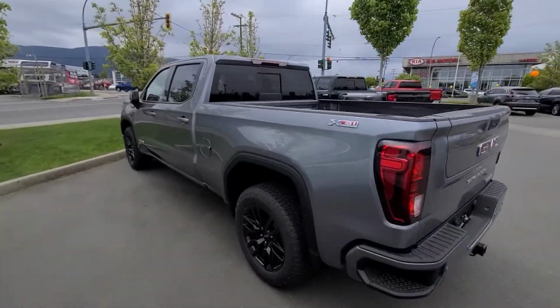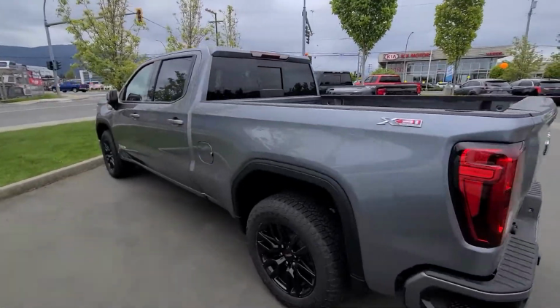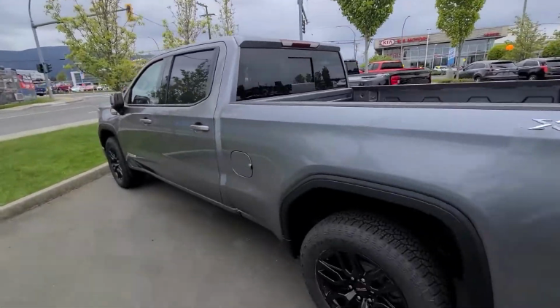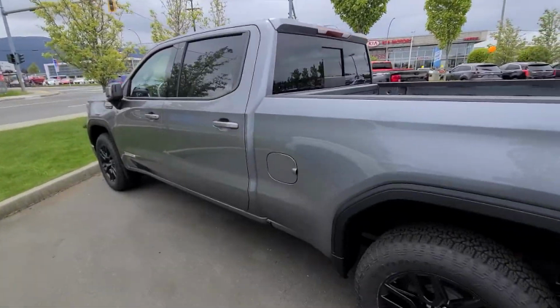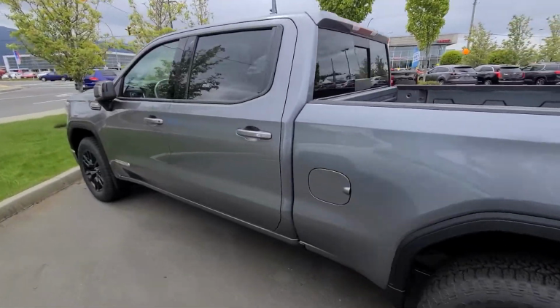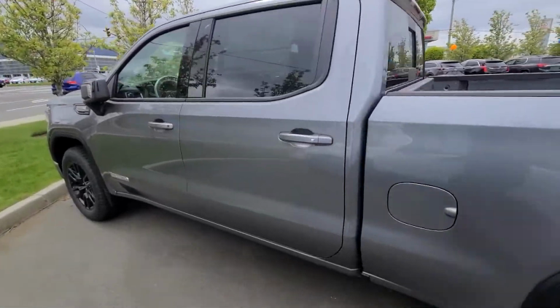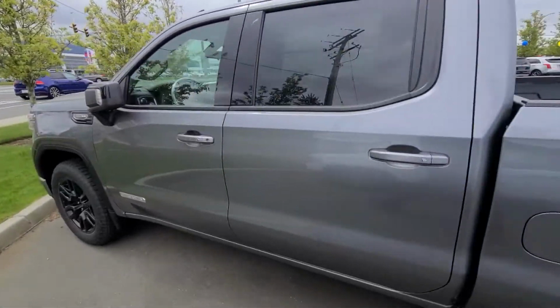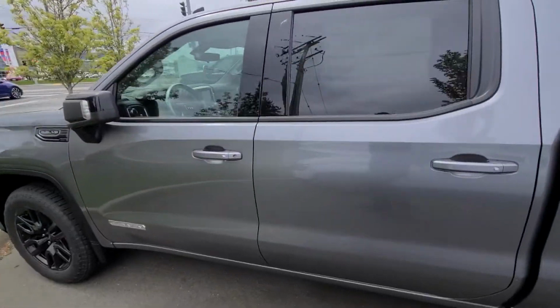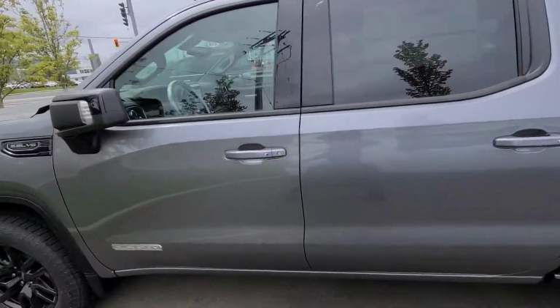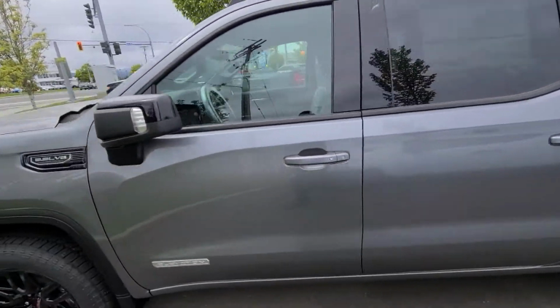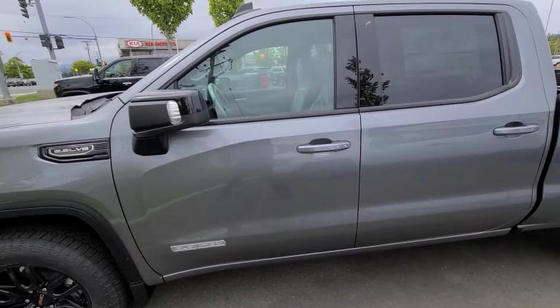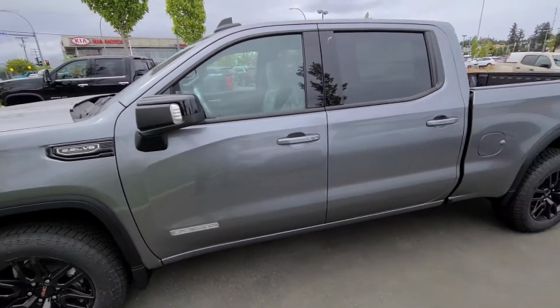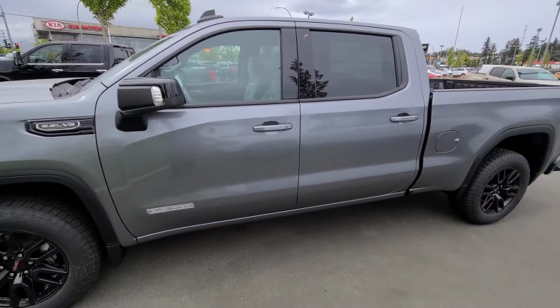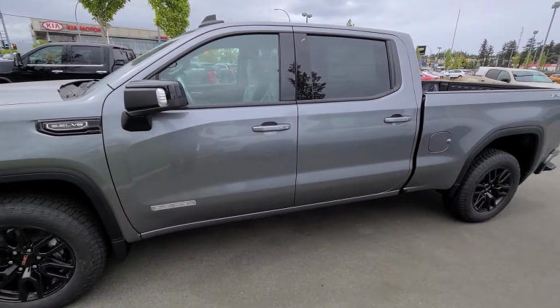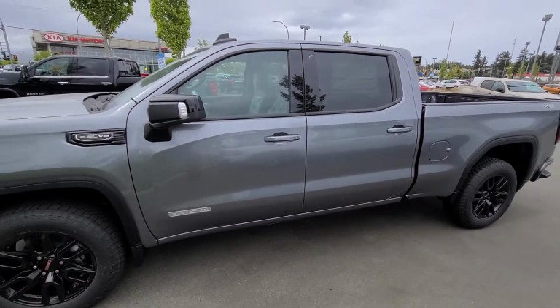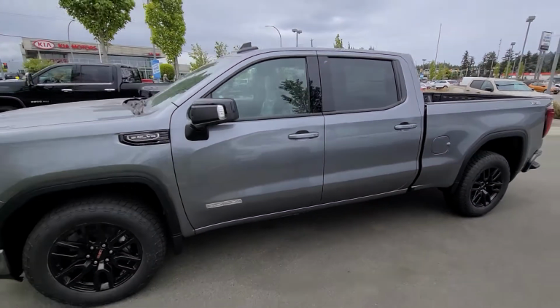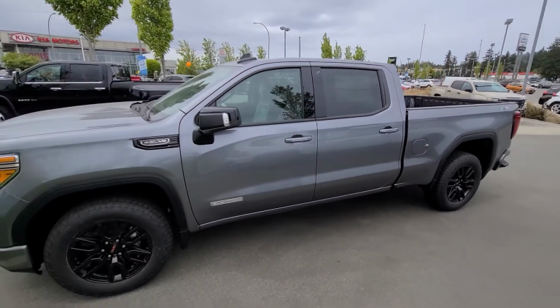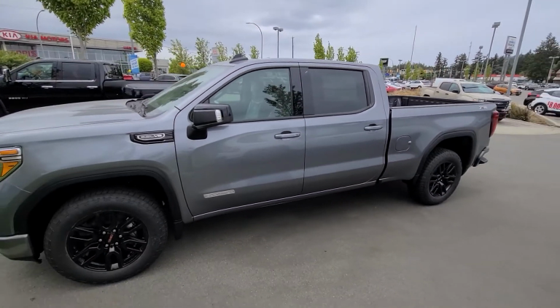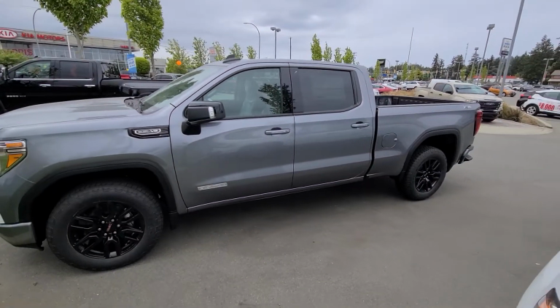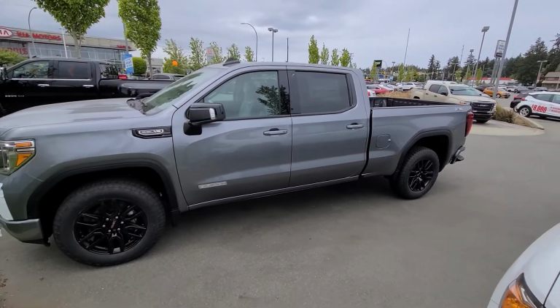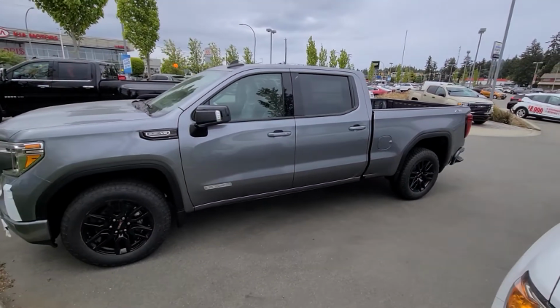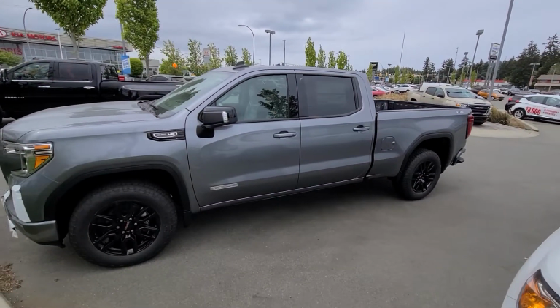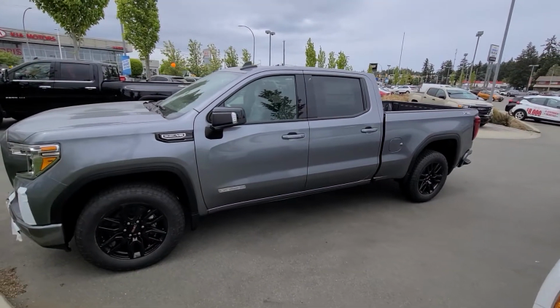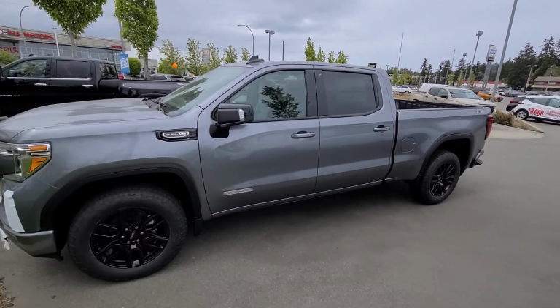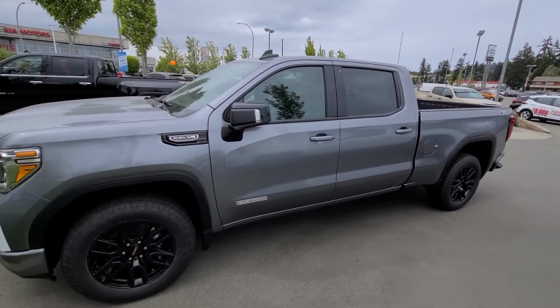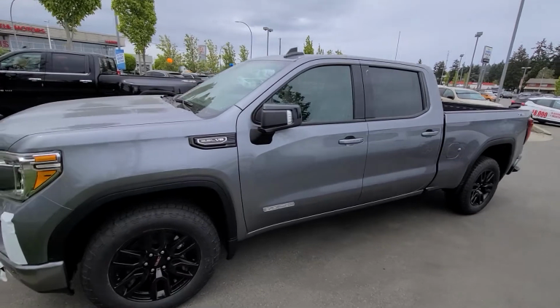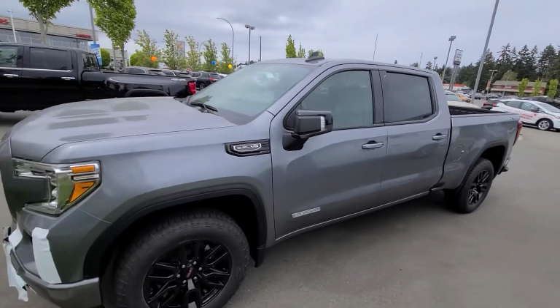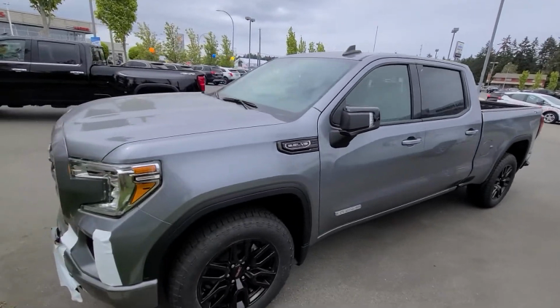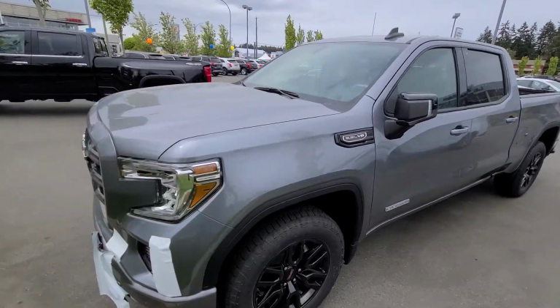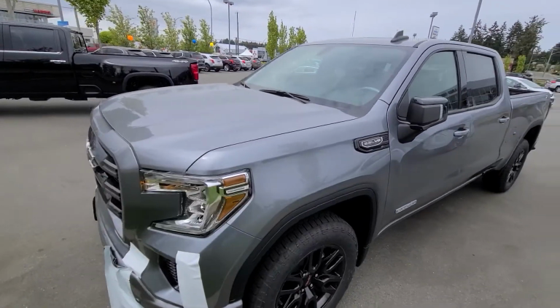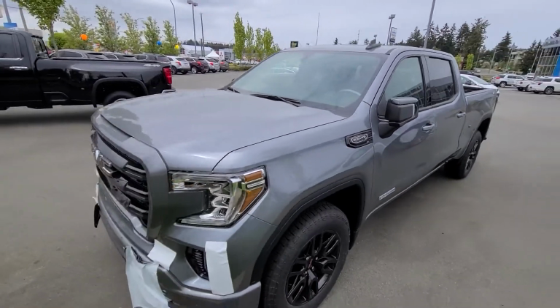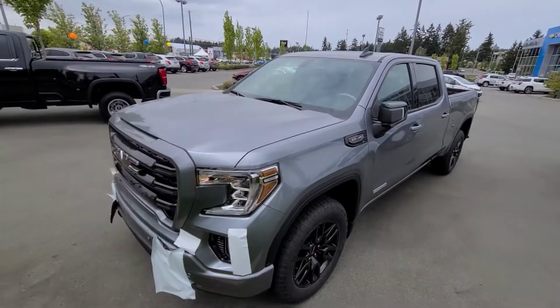Hey Graham, Steve here from Laird Wheaton. I'm just standing here with the 2021 Sierra X31 Elevation that I told you about. It is a Crew Cab 6.6. Just going to take a walk around the vehicle and then step inside.